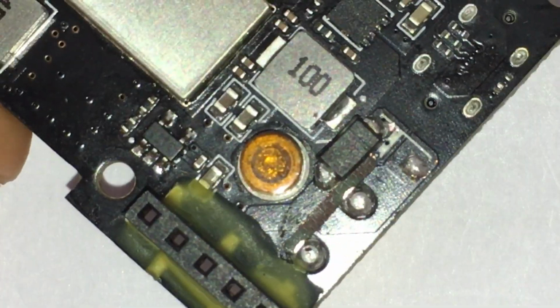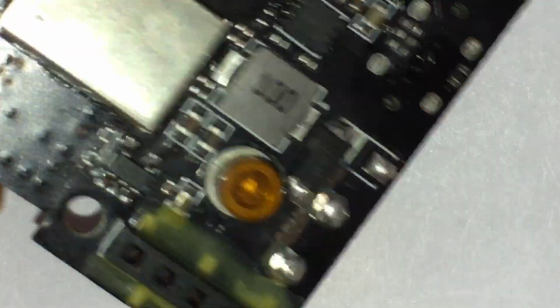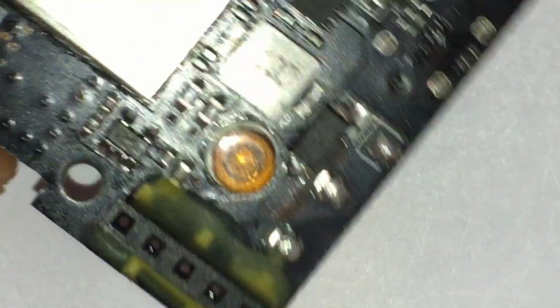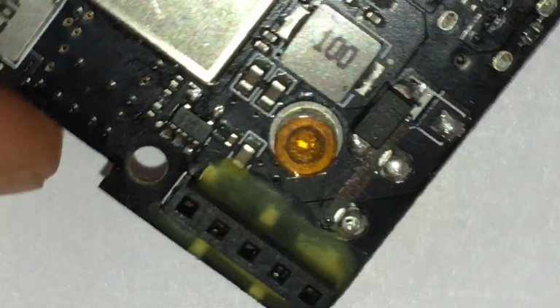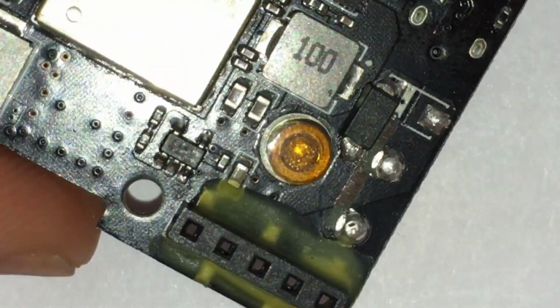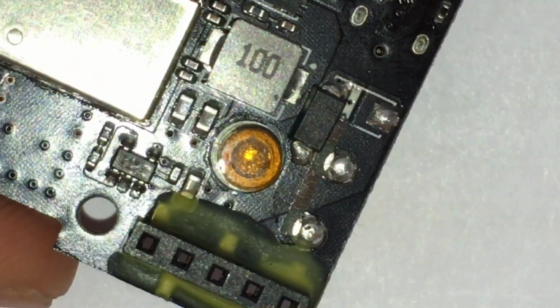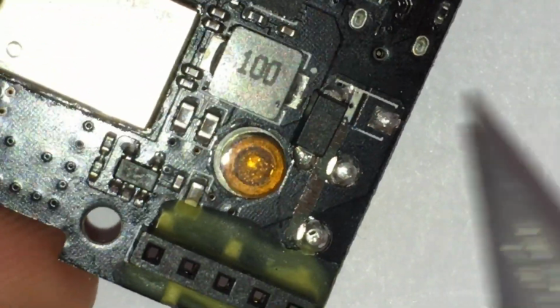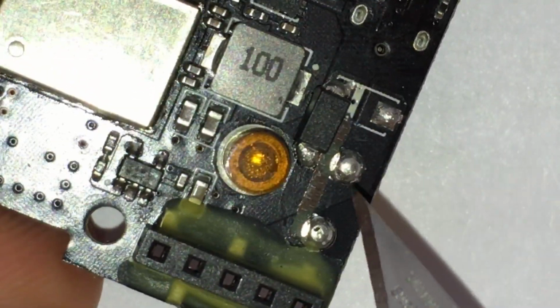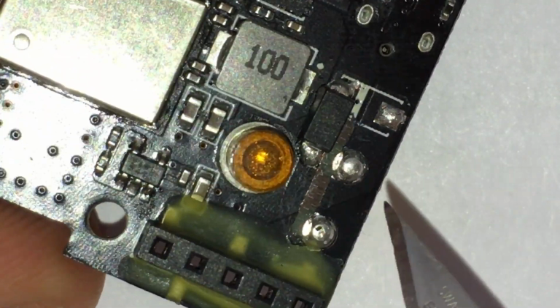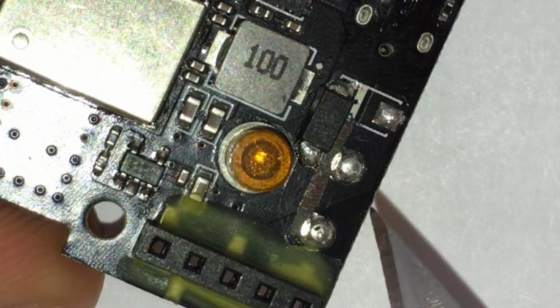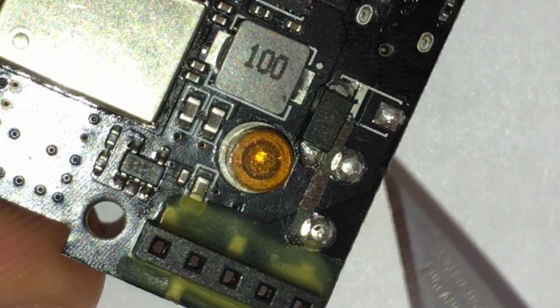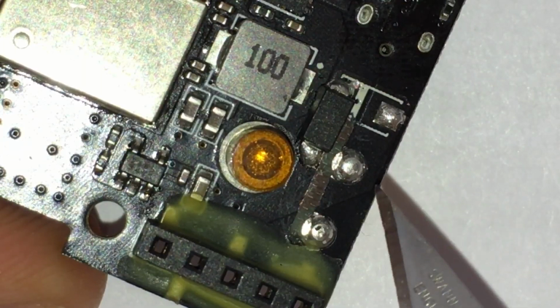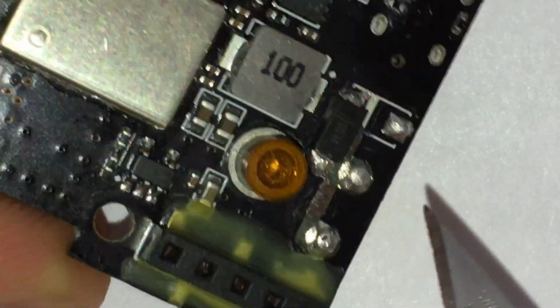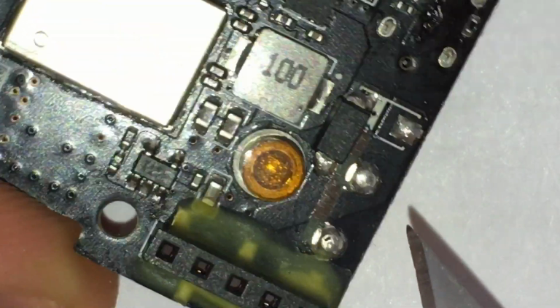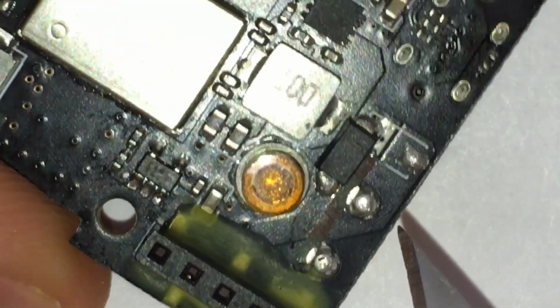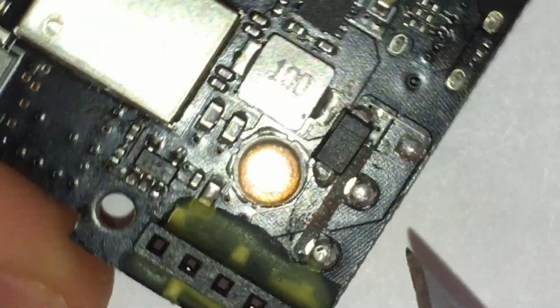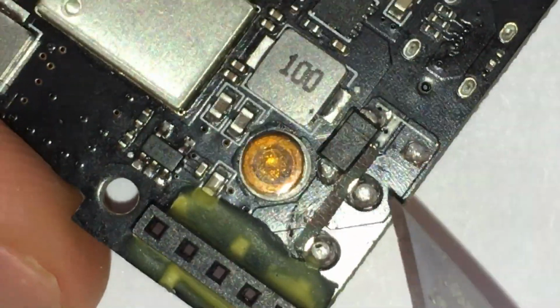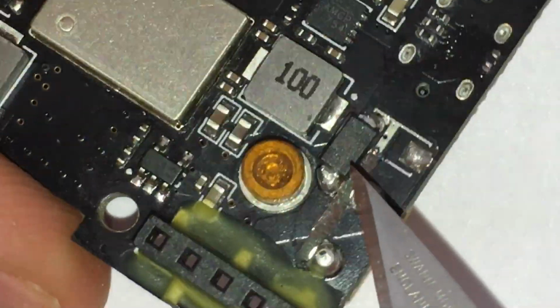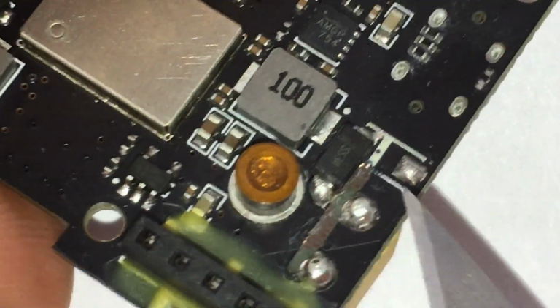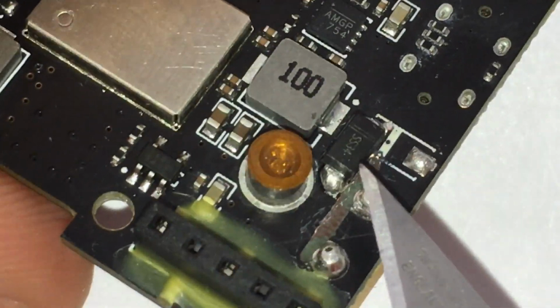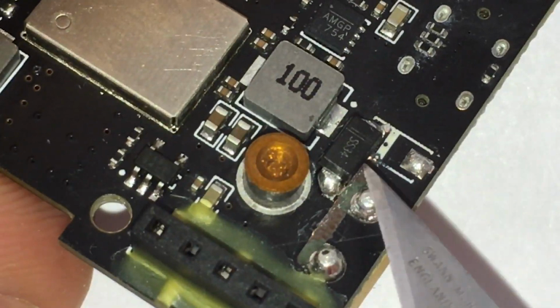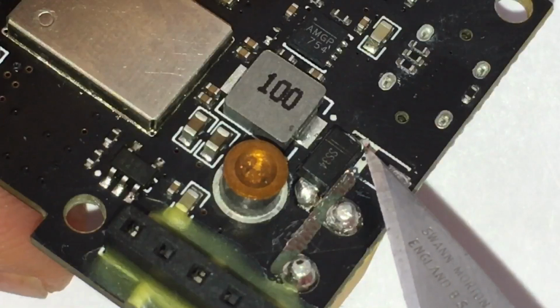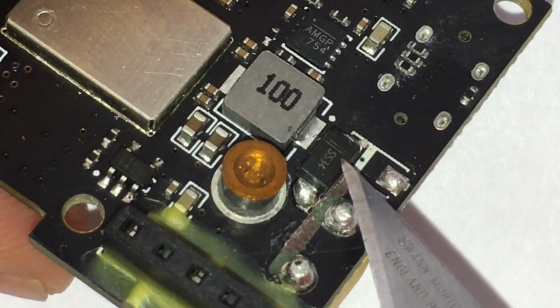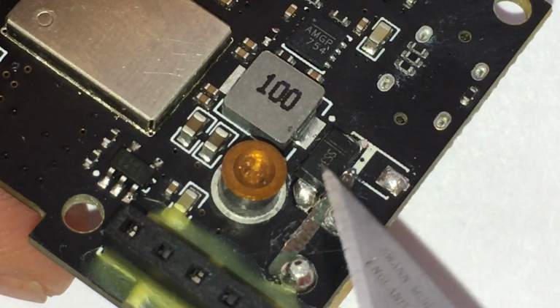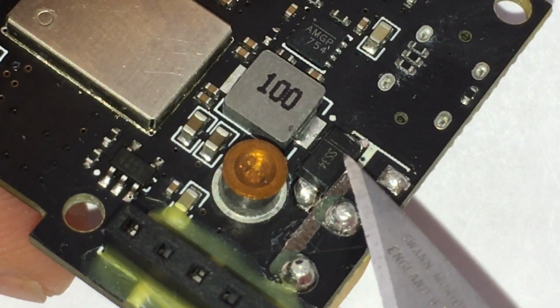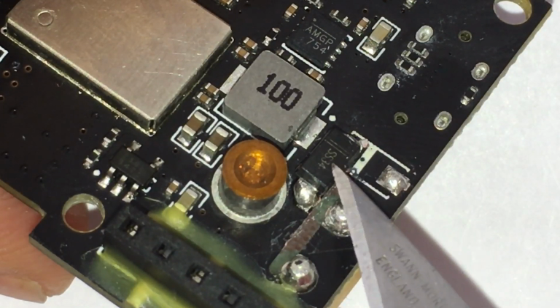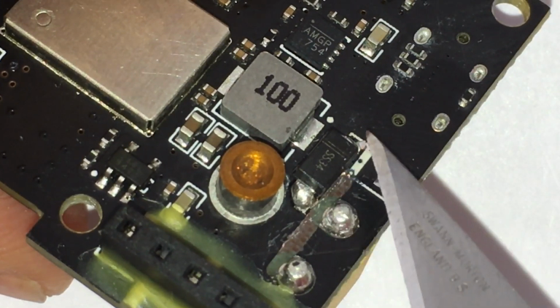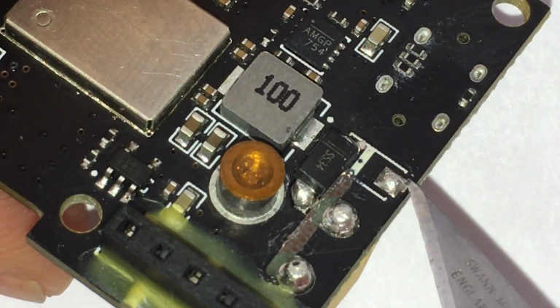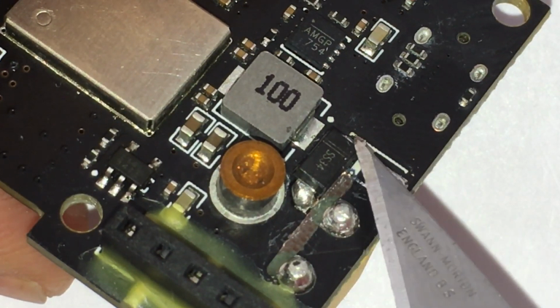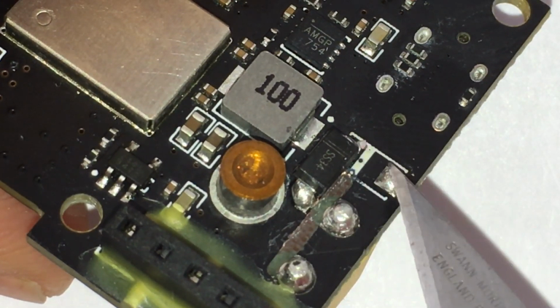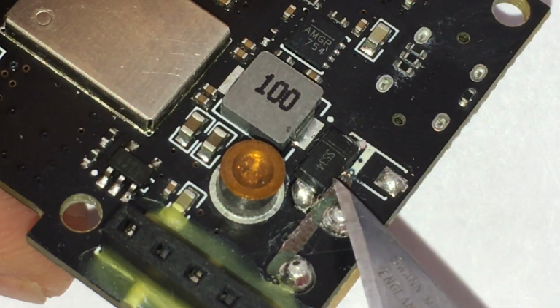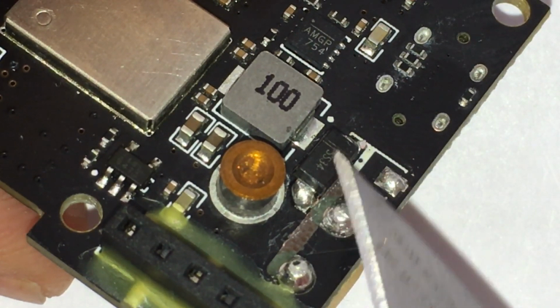If we have a look at the new replacement motherboard that RadioMaster have provided, we can see that this component, SS34, is still there. The only difference is that it has been rotated by 90 degrees clockwise.